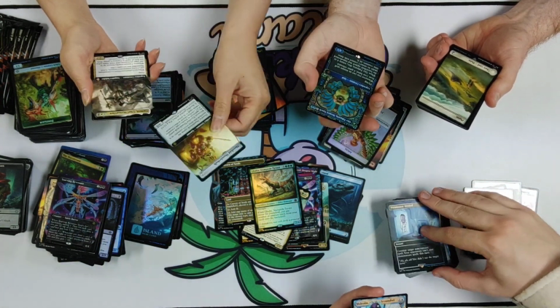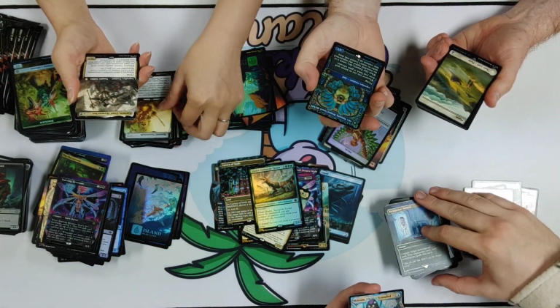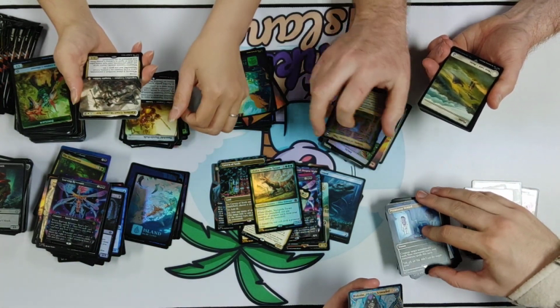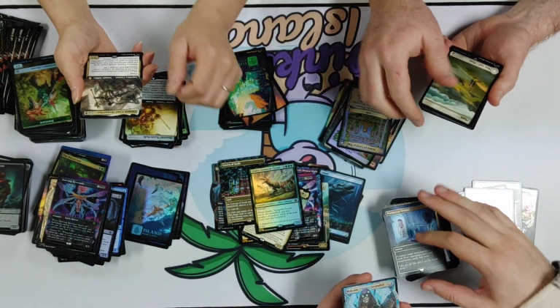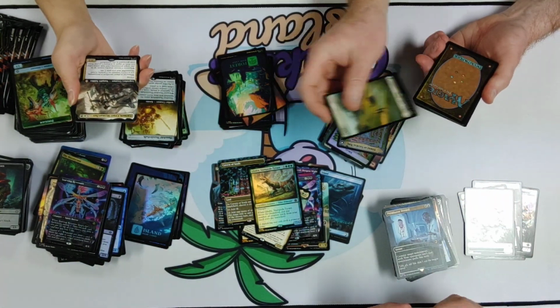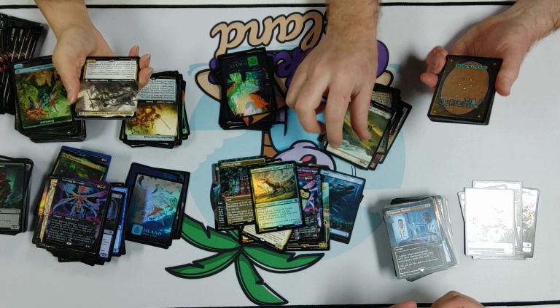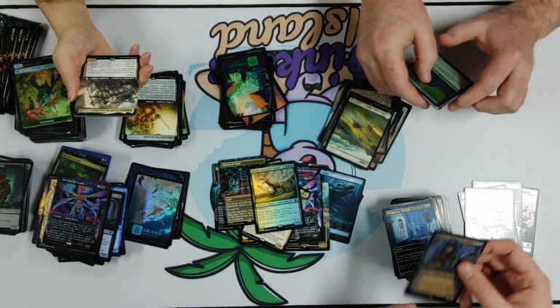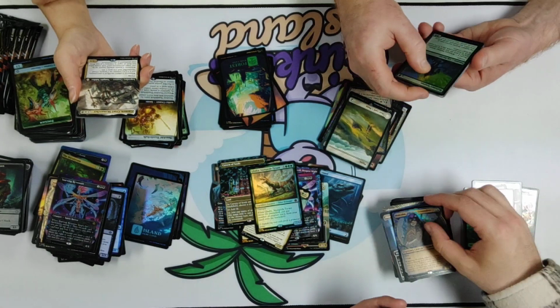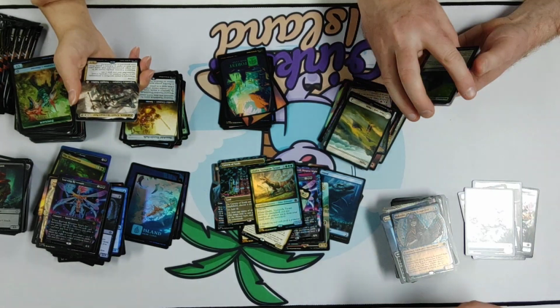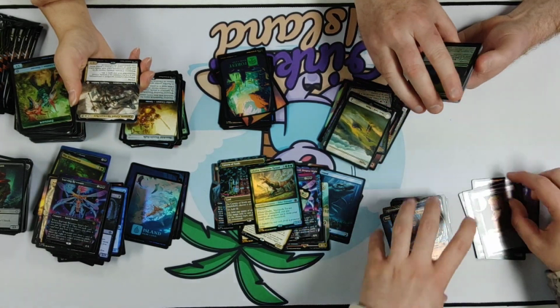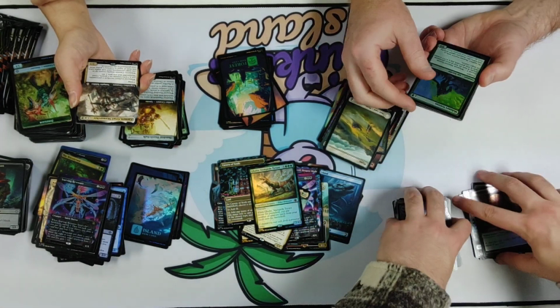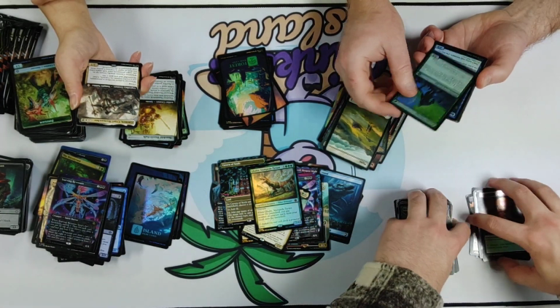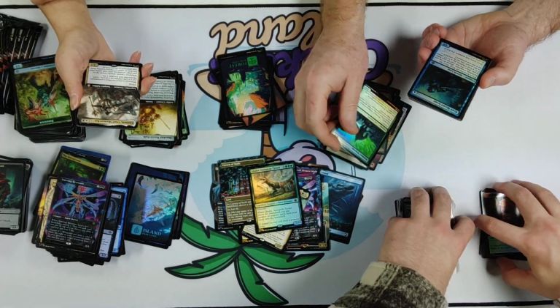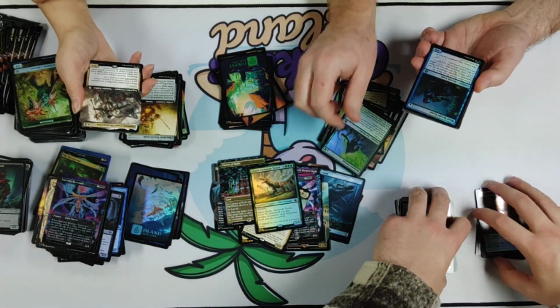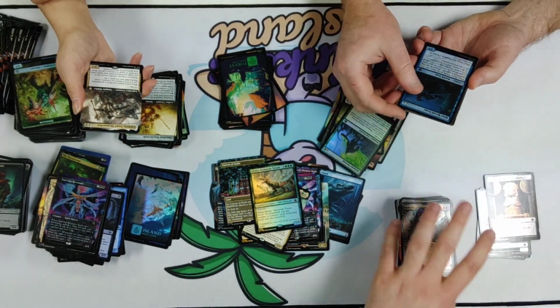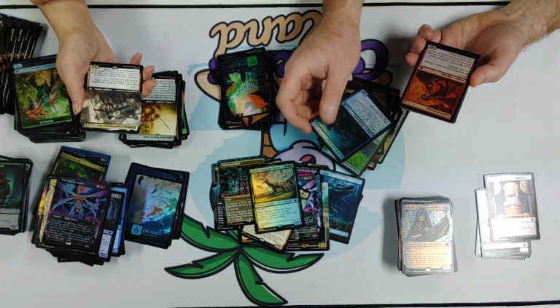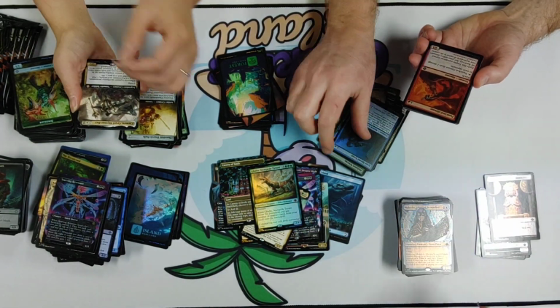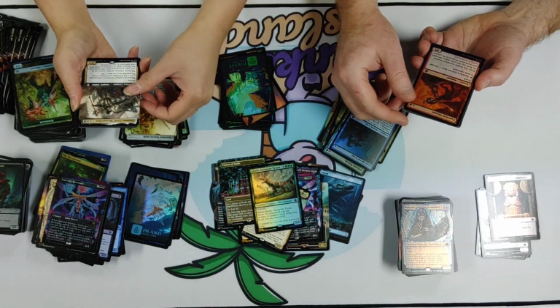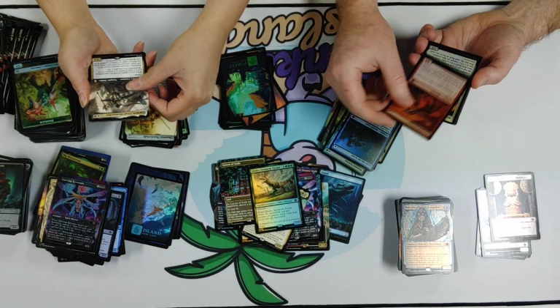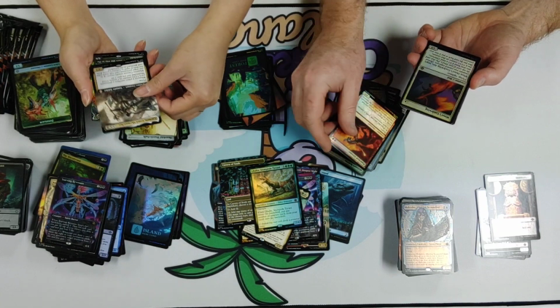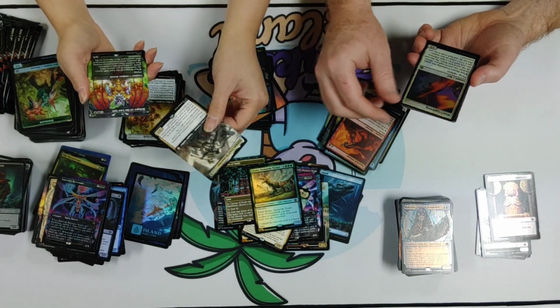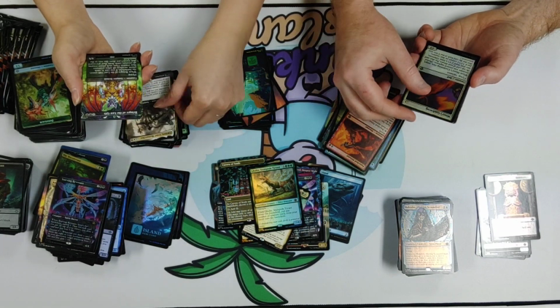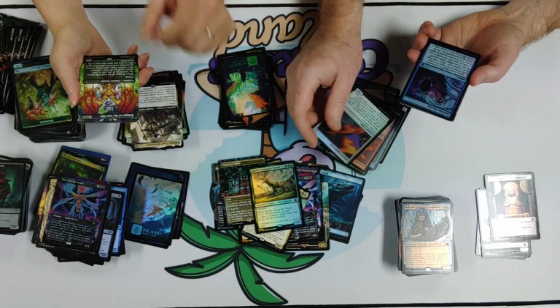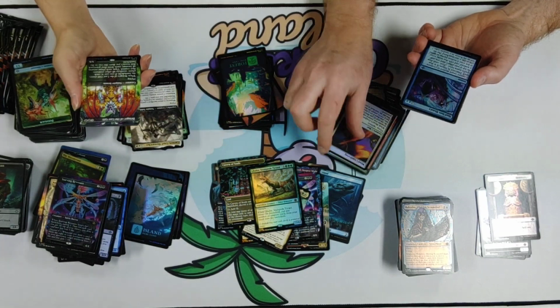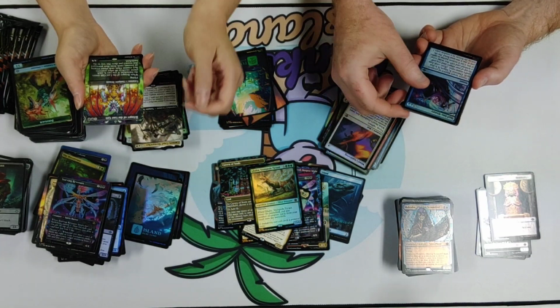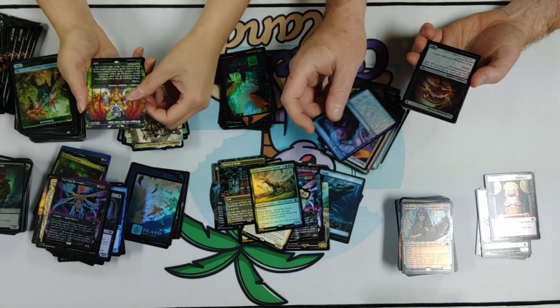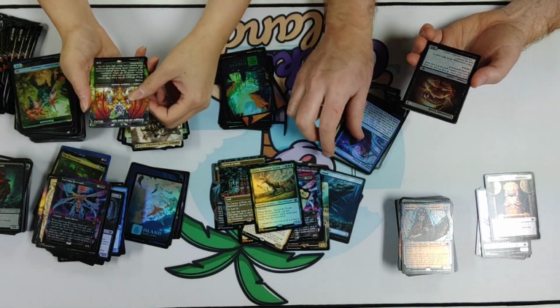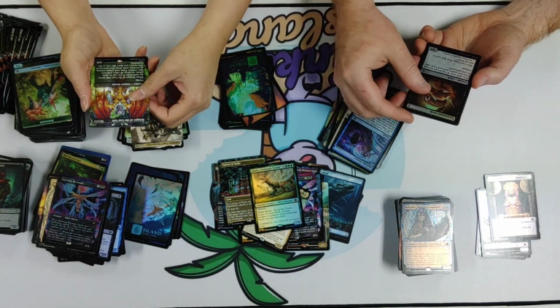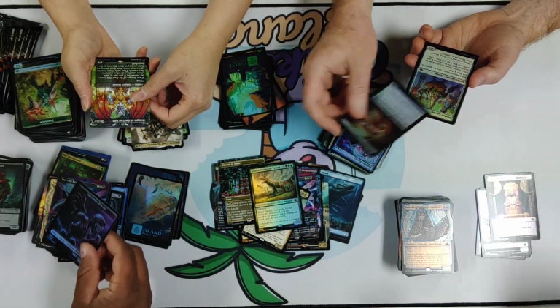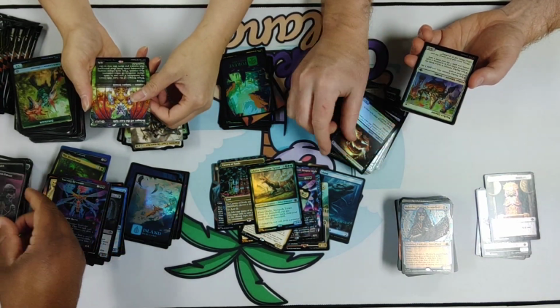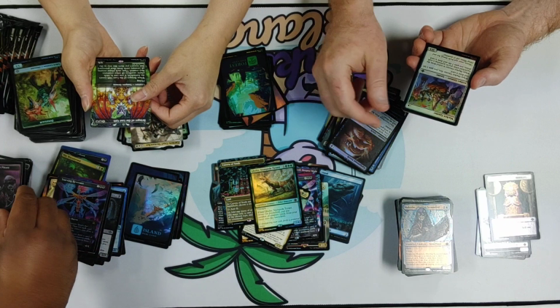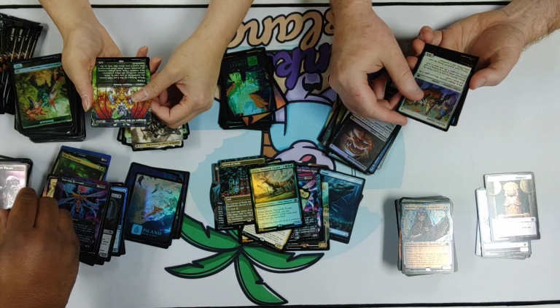You ever seen the first Jurassic Park? It's been a while. He gets eaten. Carmen Cruel and Sky Margin — that's a sick name. It's a vampire soldier.